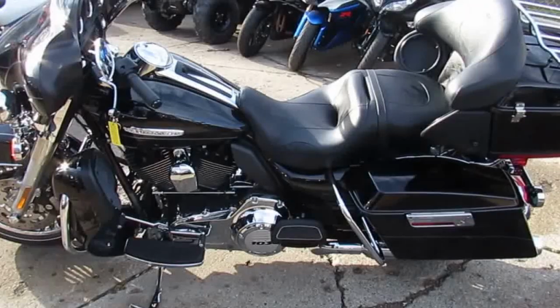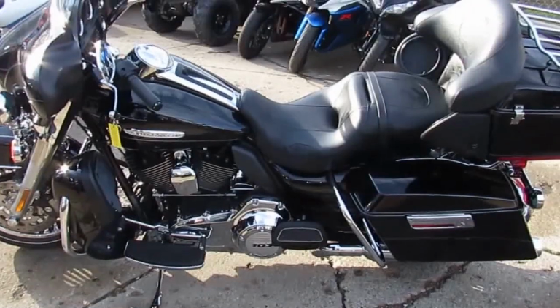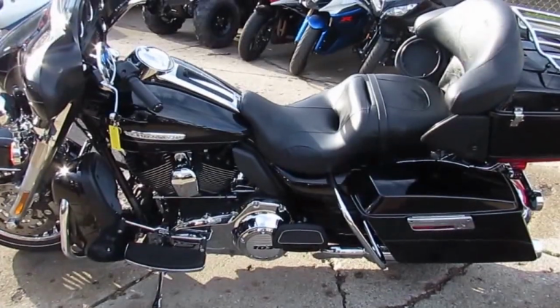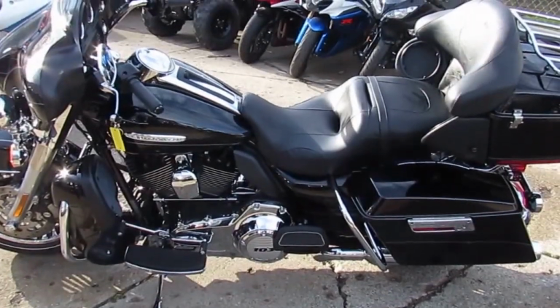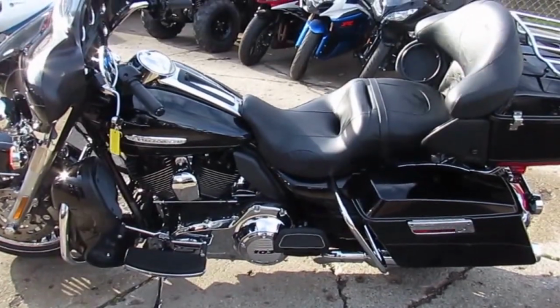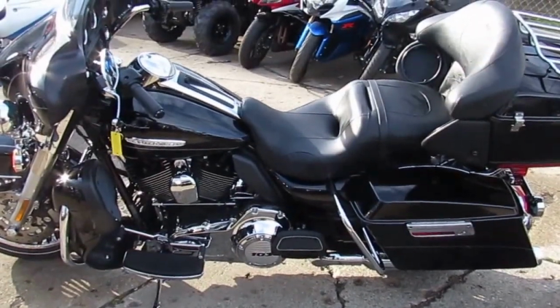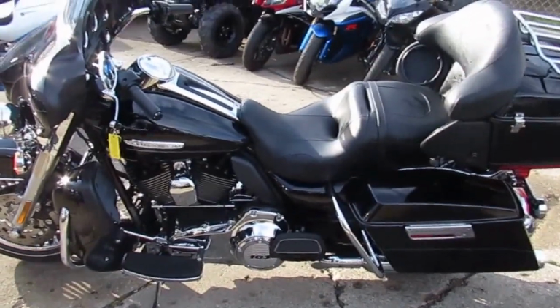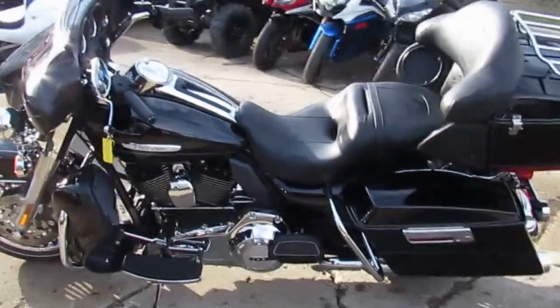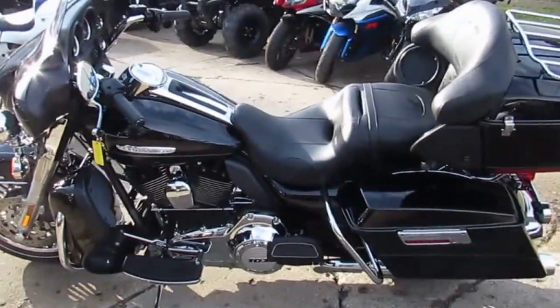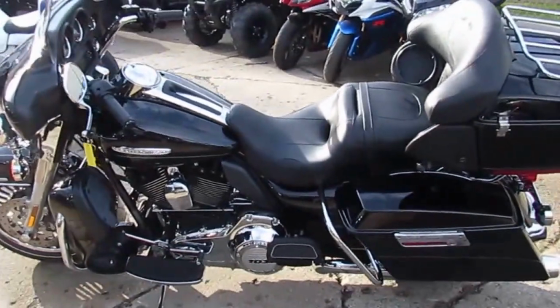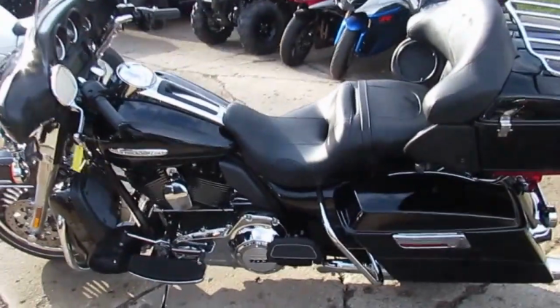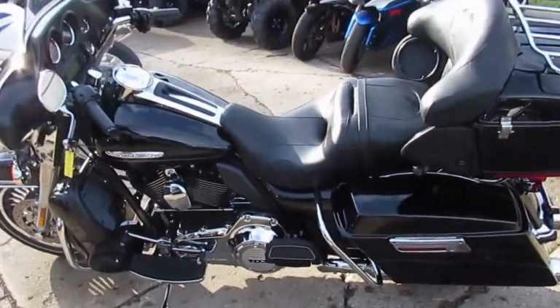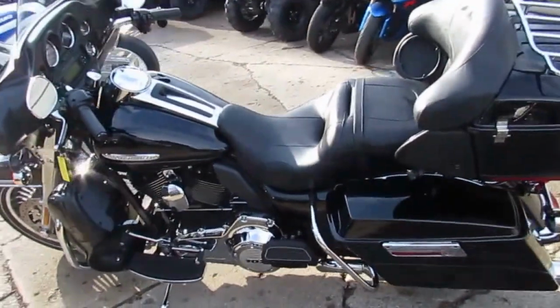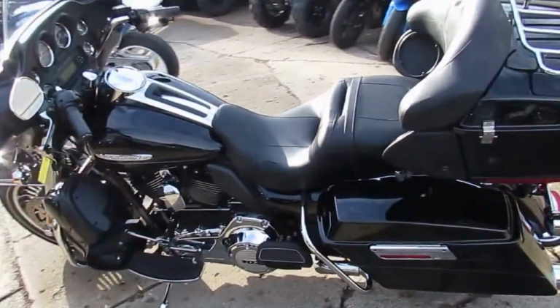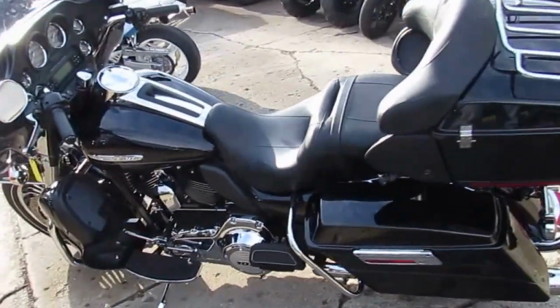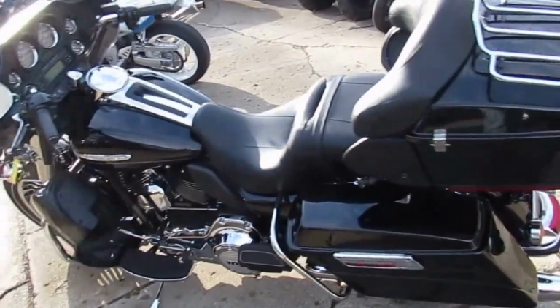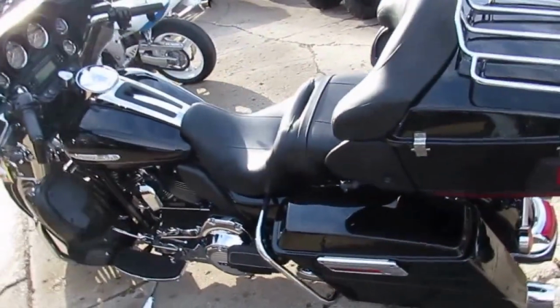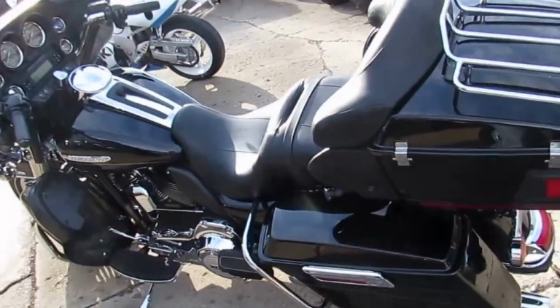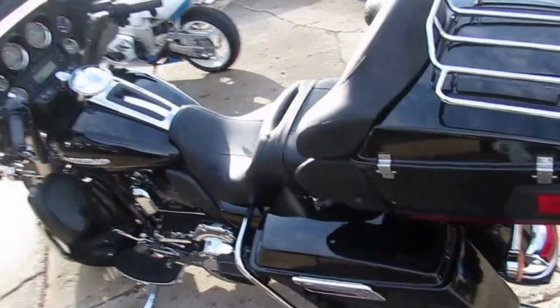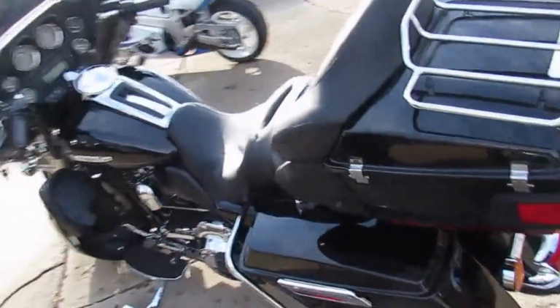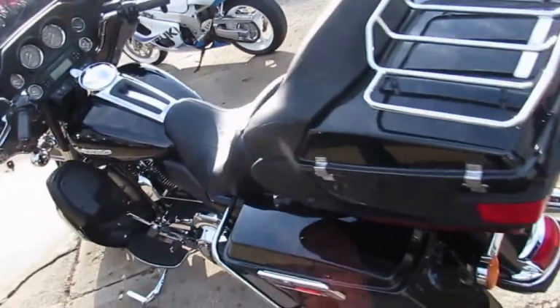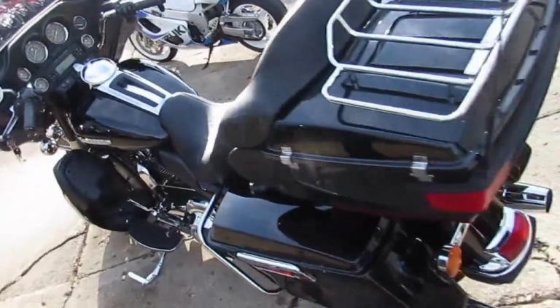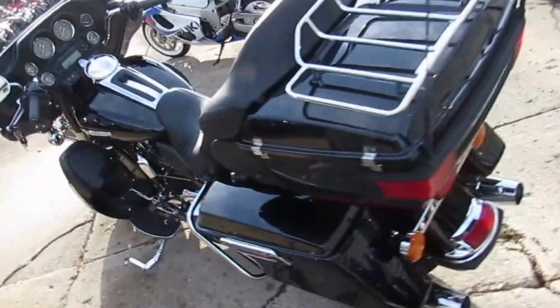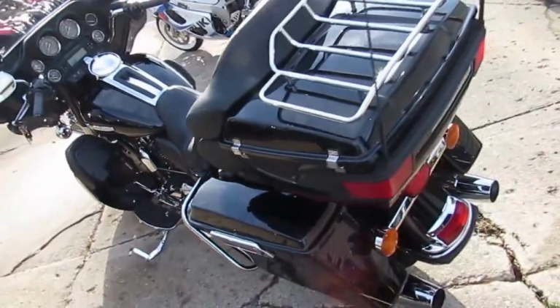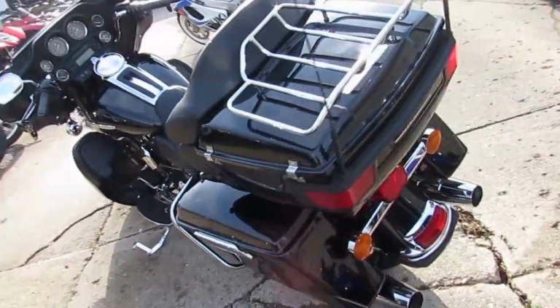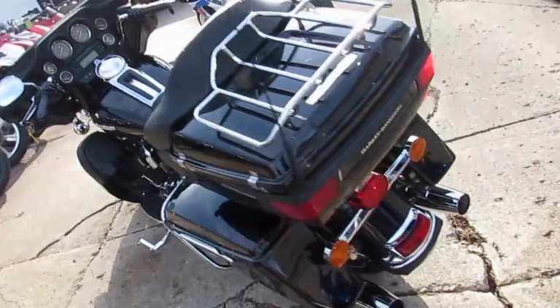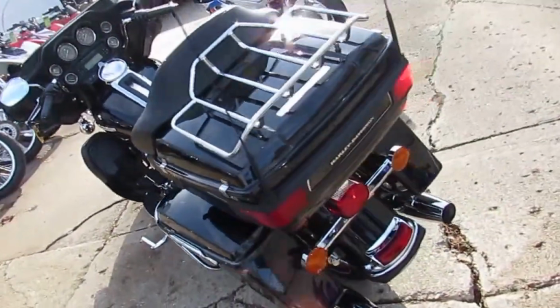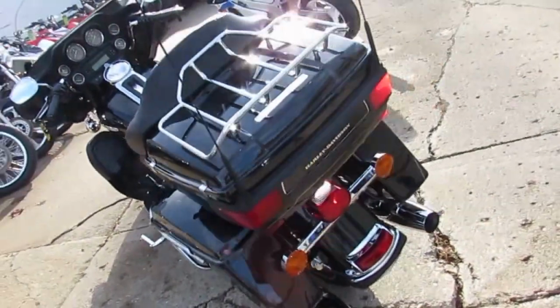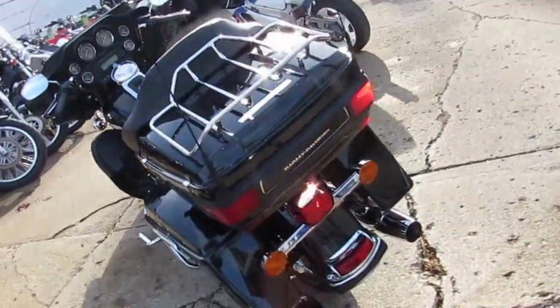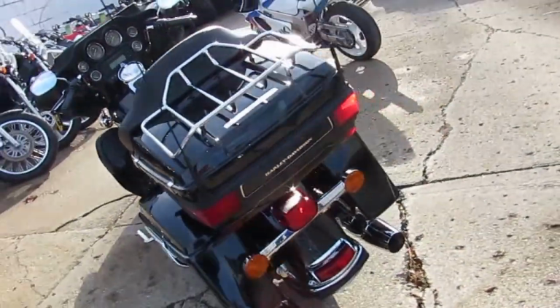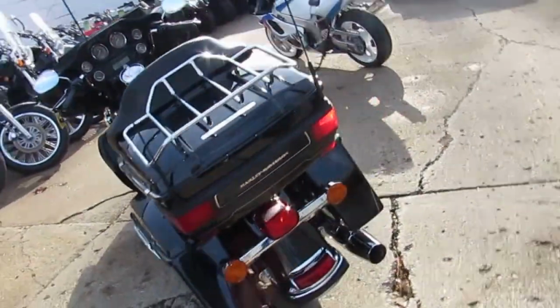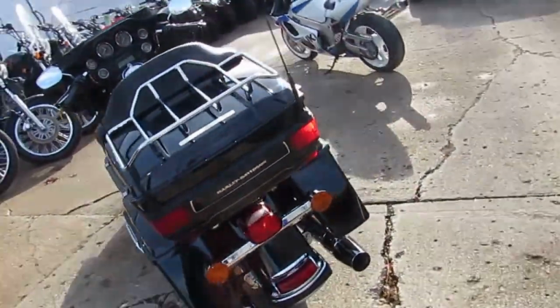Hey guys, ApprovalPowerSports.com here. We've got about 250 used Harley-Davidsons in our showroom right now for sale, a total of about 500 used bikes.